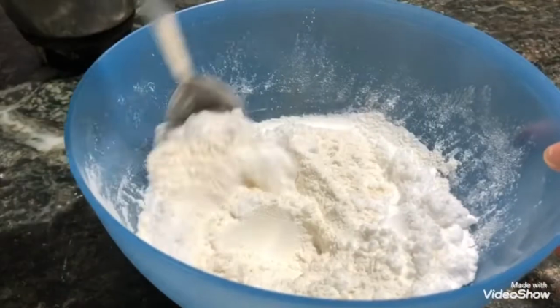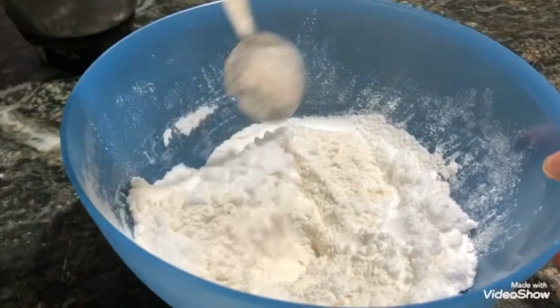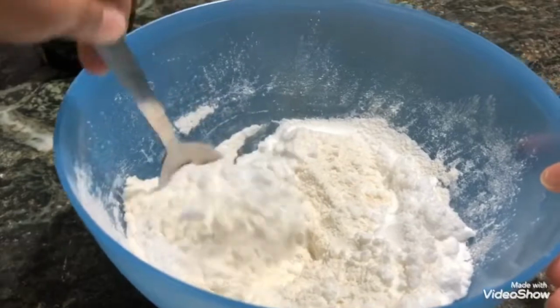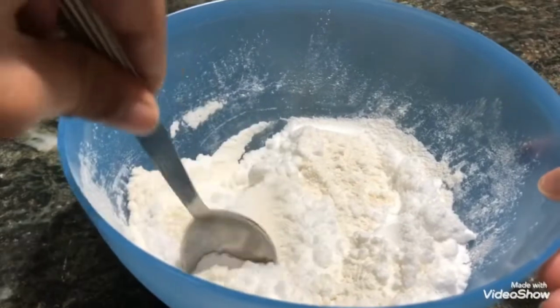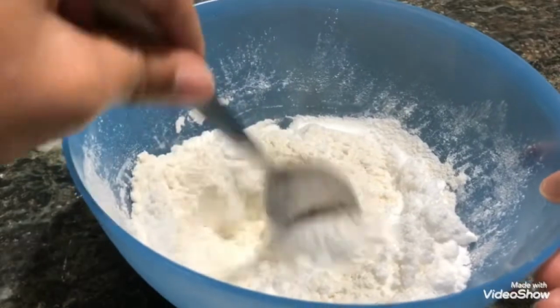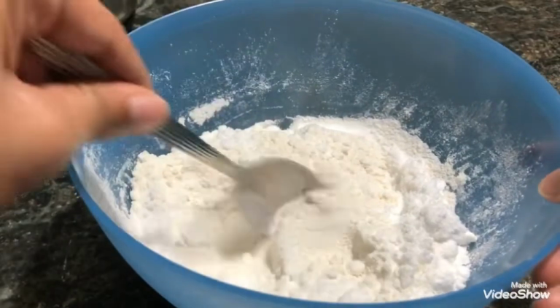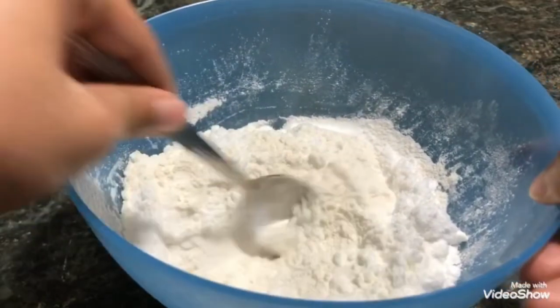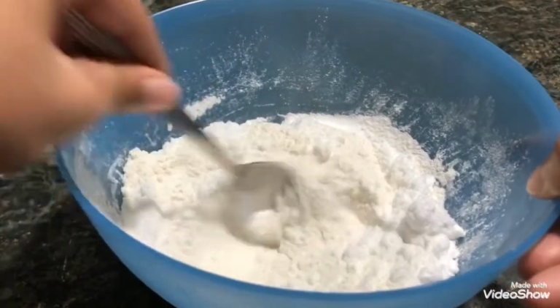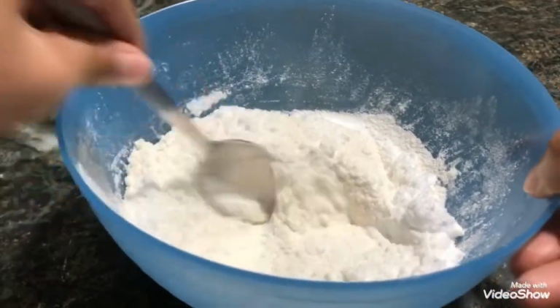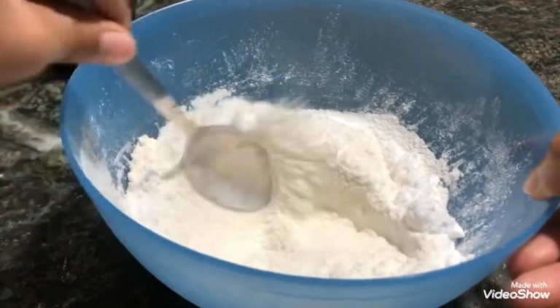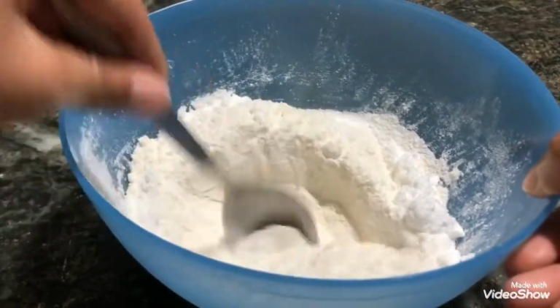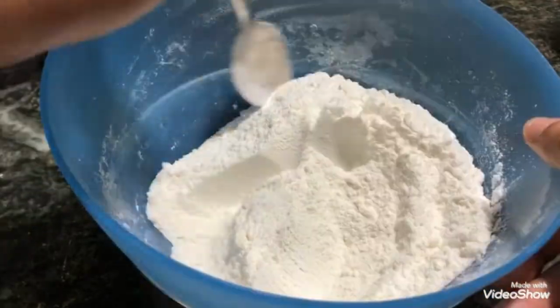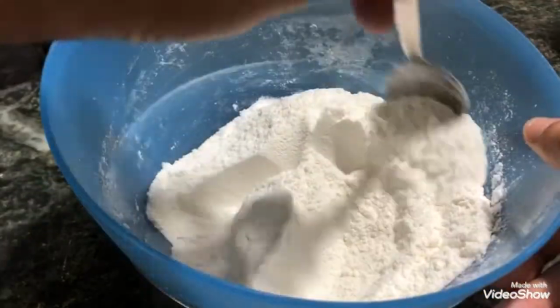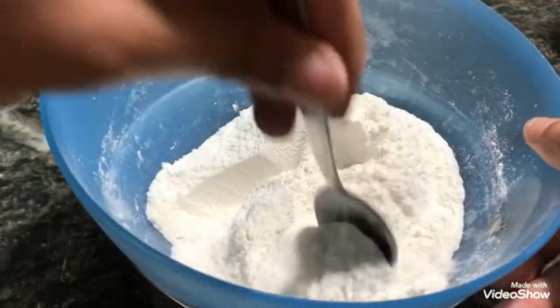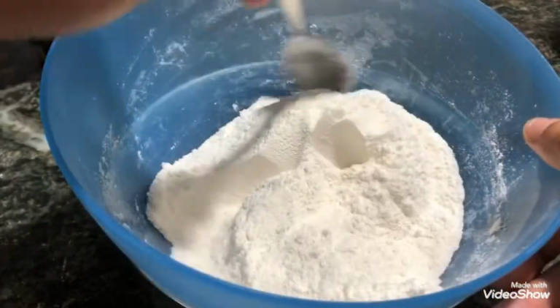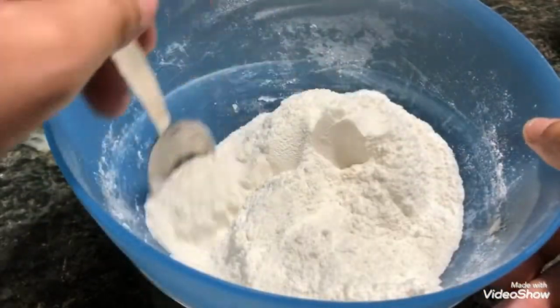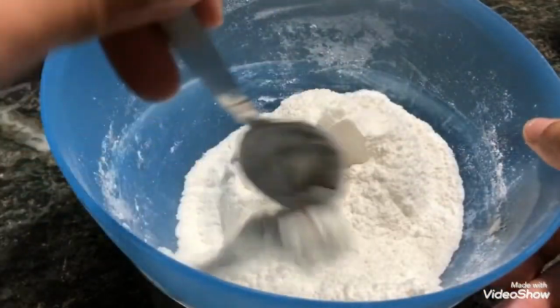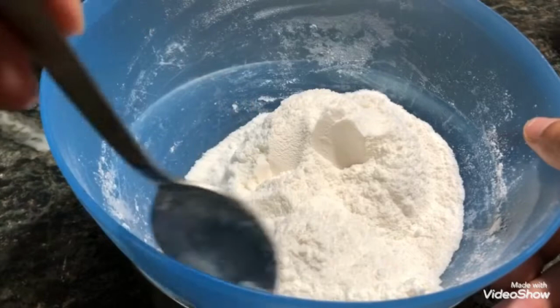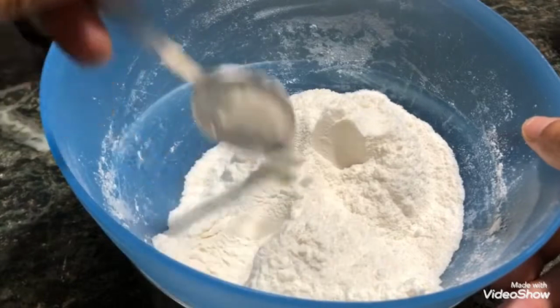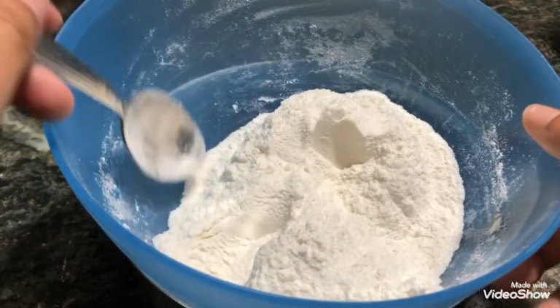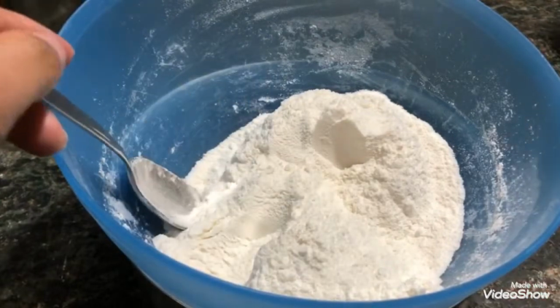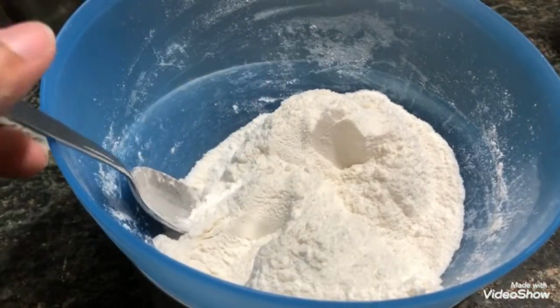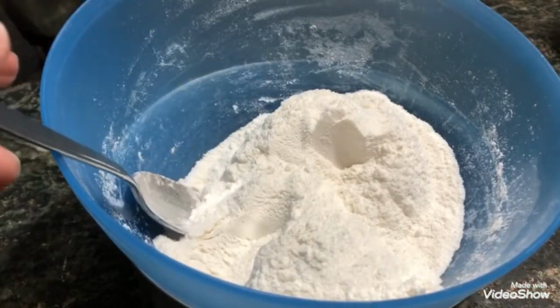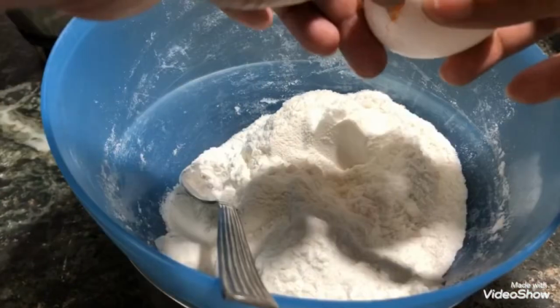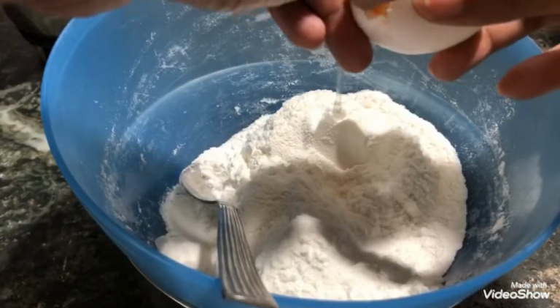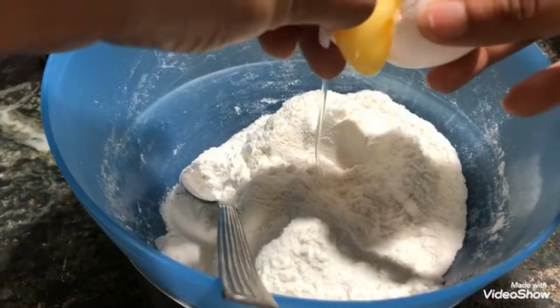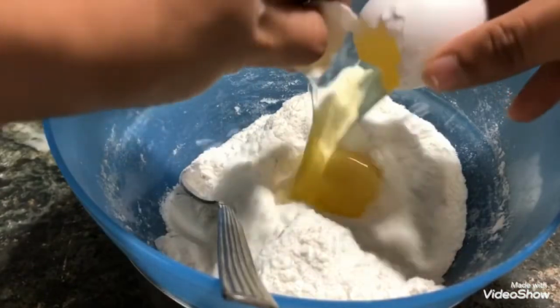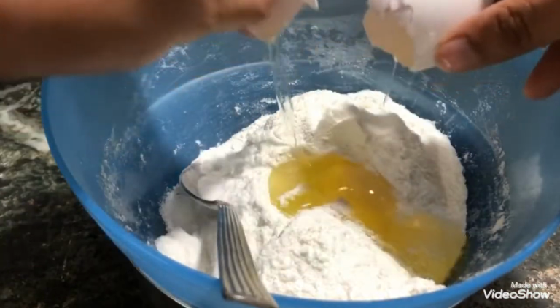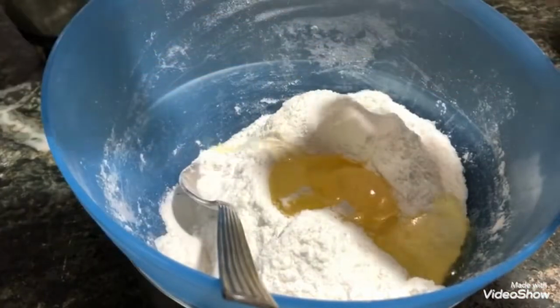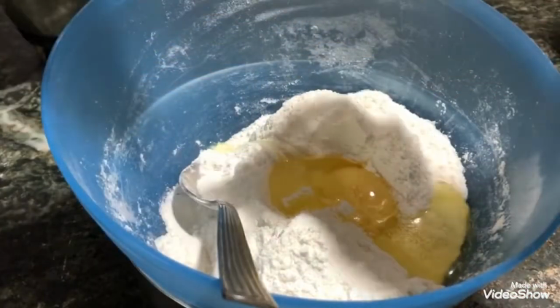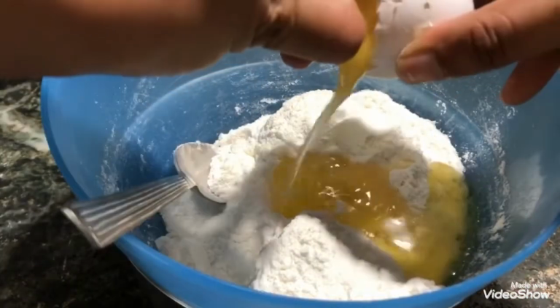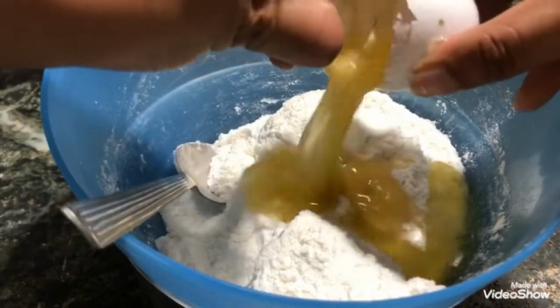Make sure to mix all the dry ingredients thoroughly before you add in your wet ingredients. For our wet ingredients, we will take three chicken eggs.